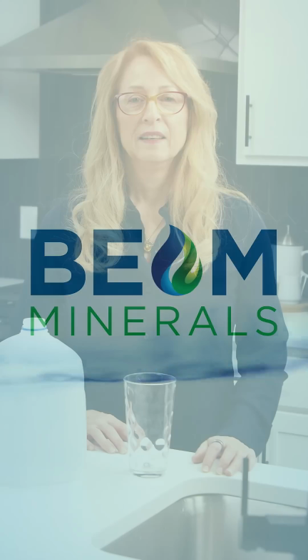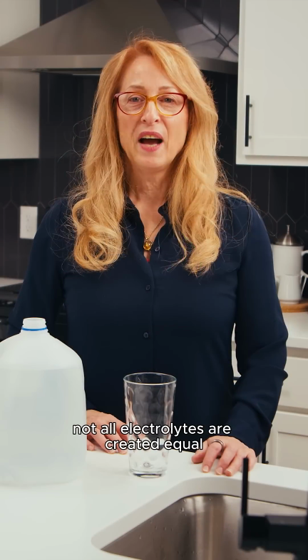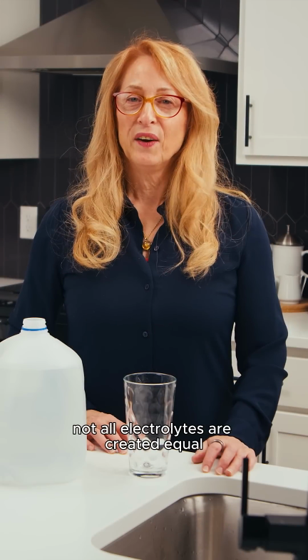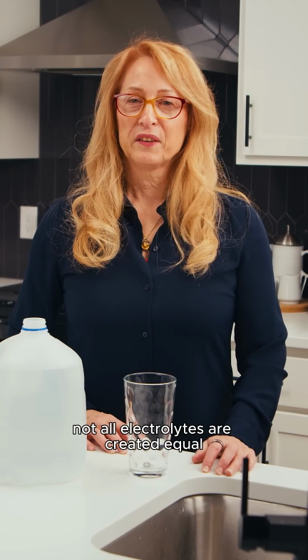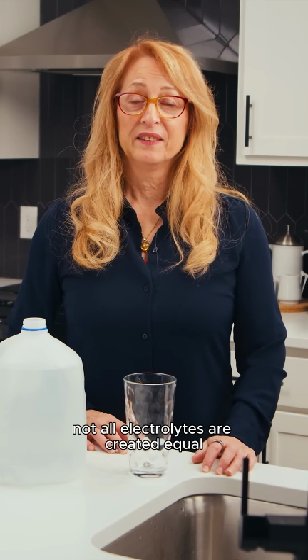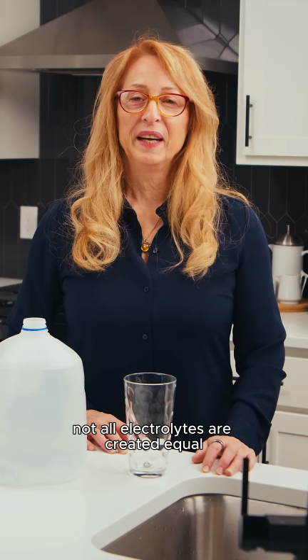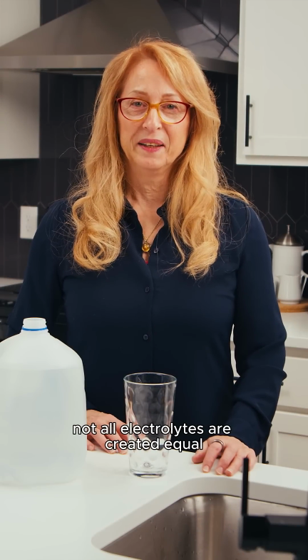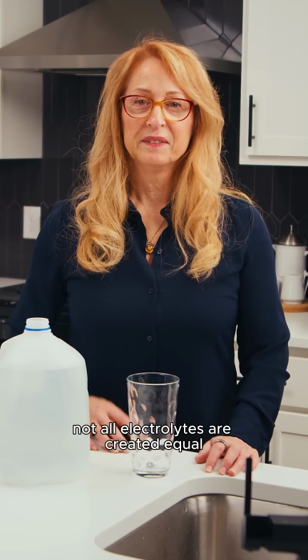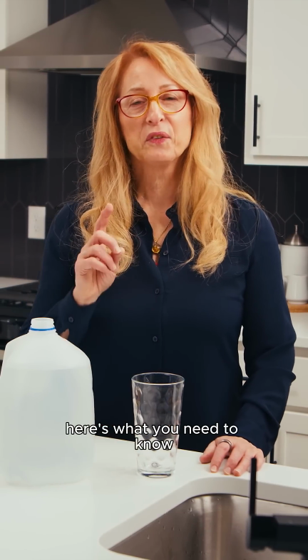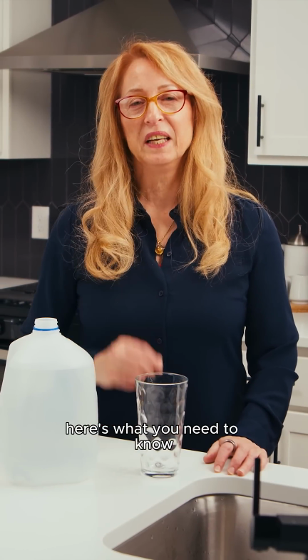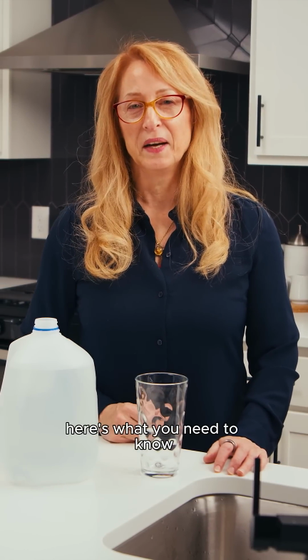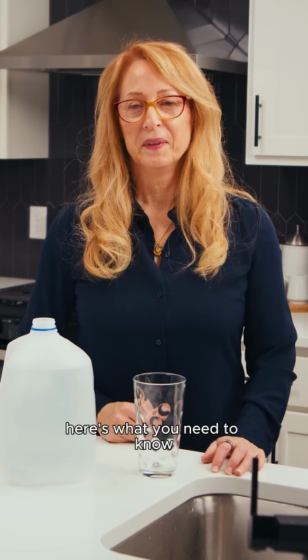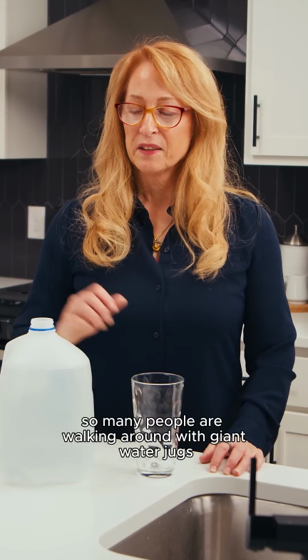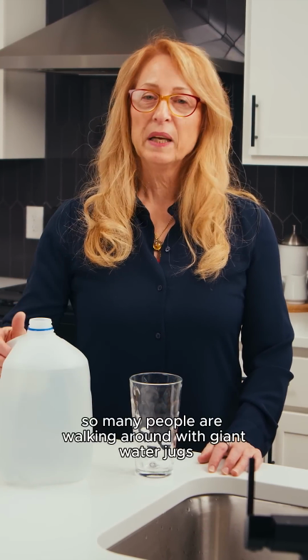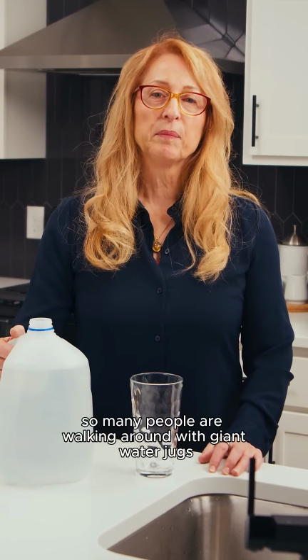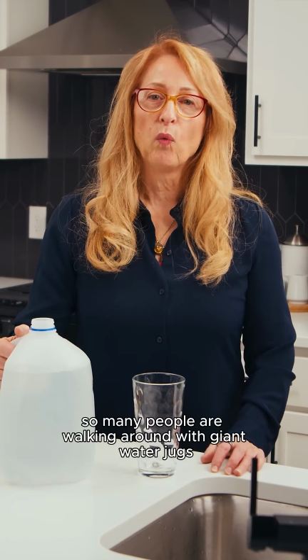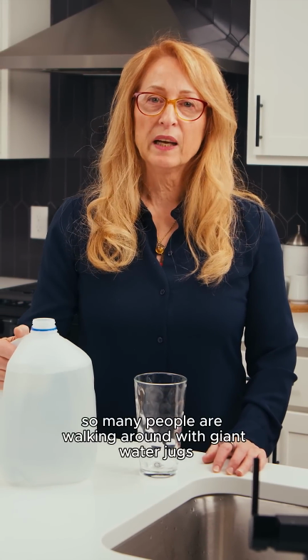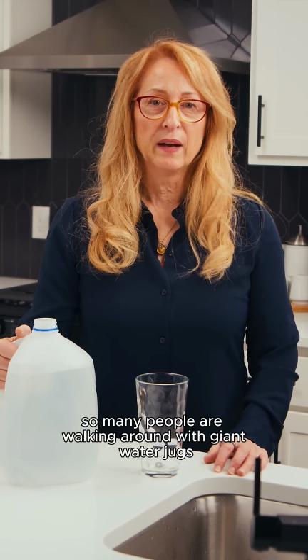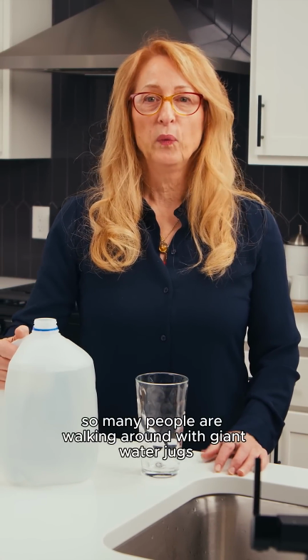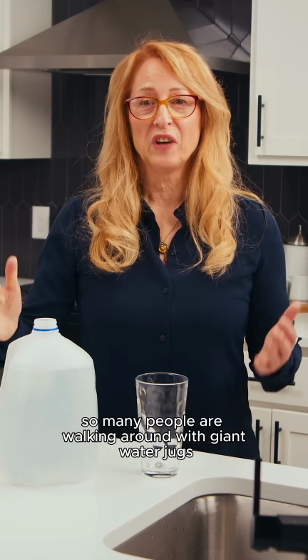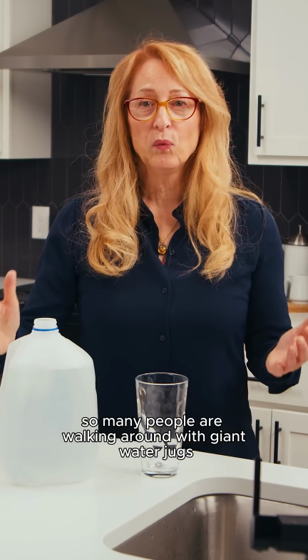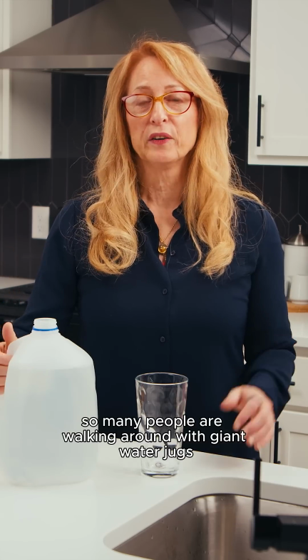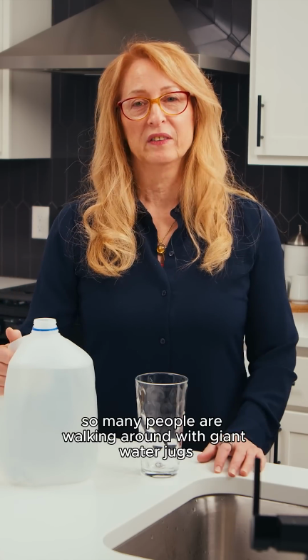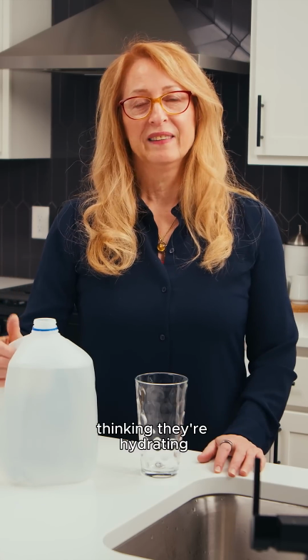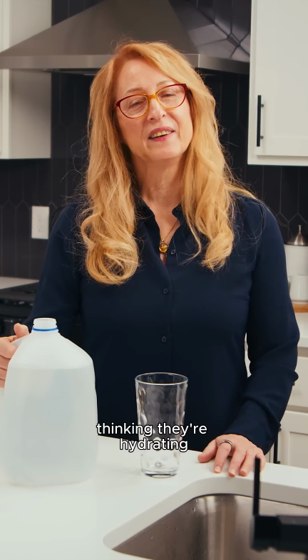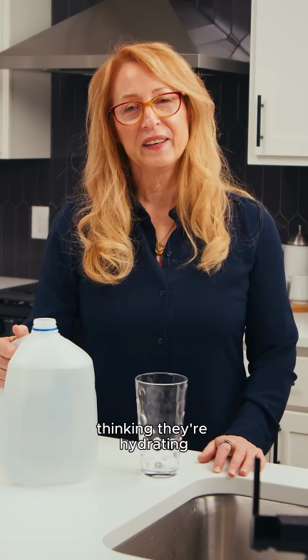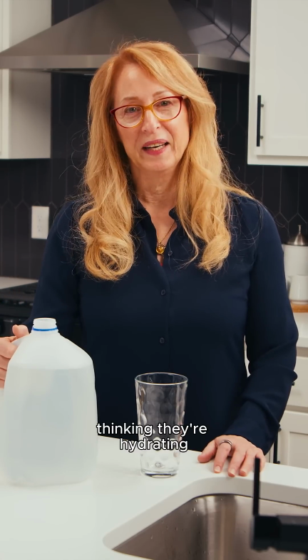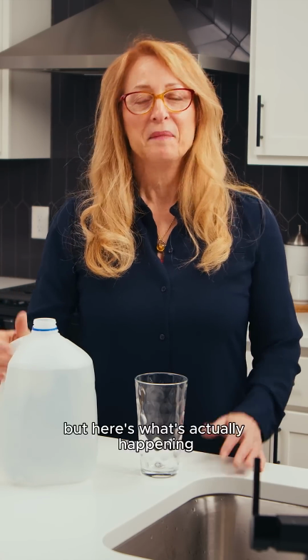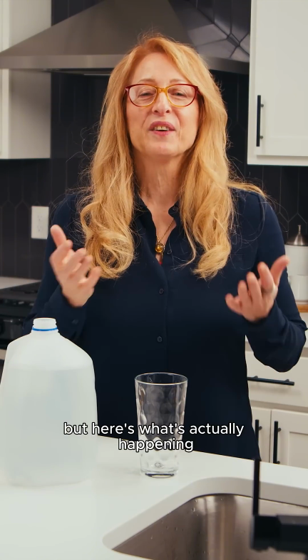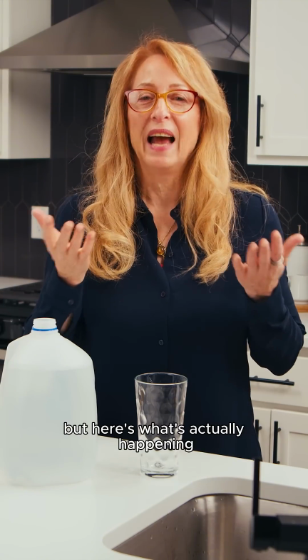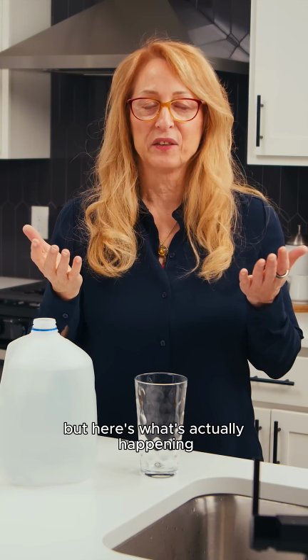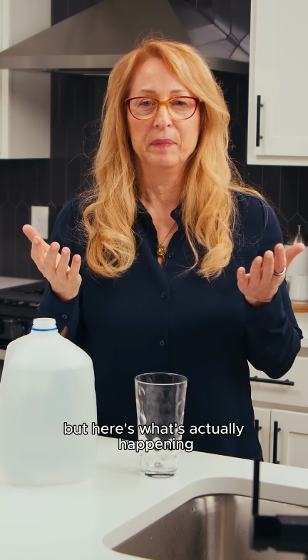Not all electrolytes are created equal. Here's what you need to know. So many people are walking around with giant water jugs, thinking they're hydrating, but here's what's actually happening.